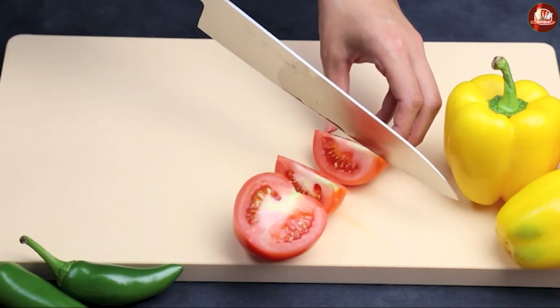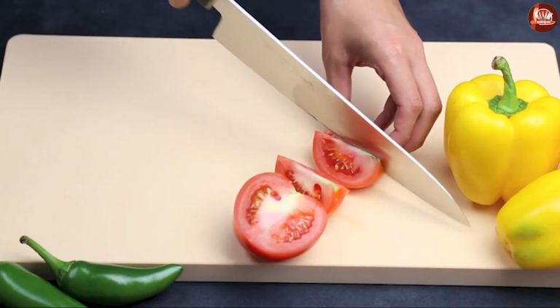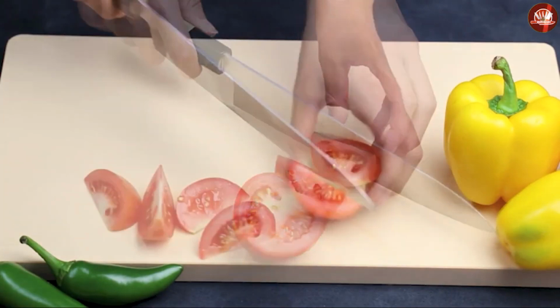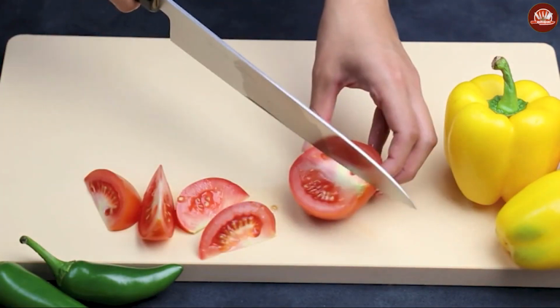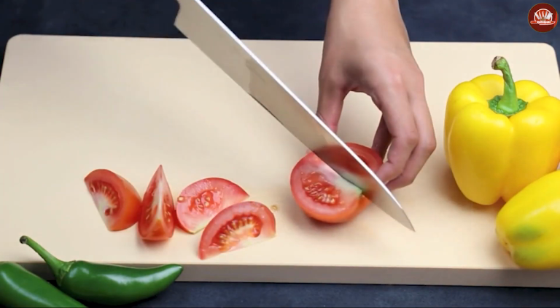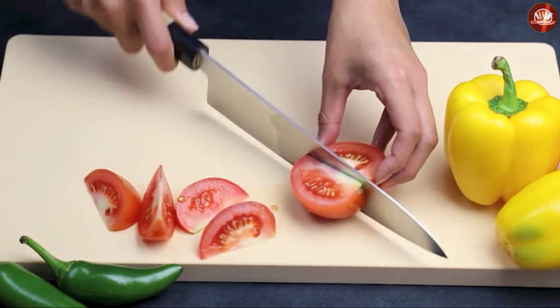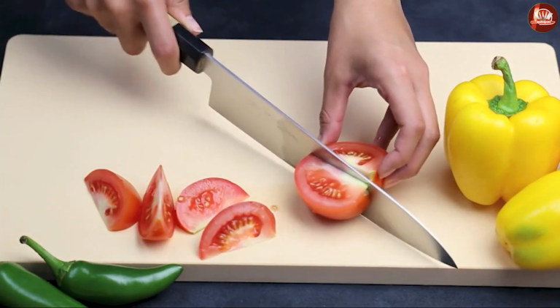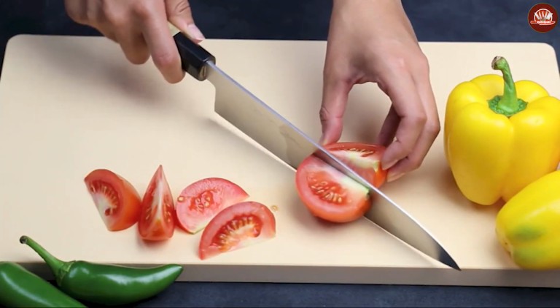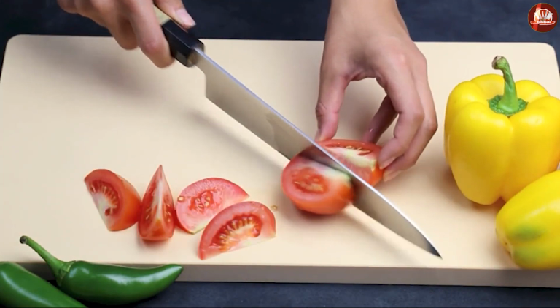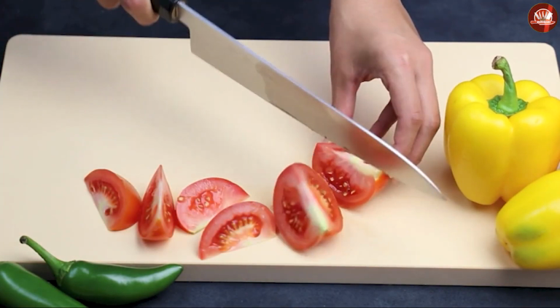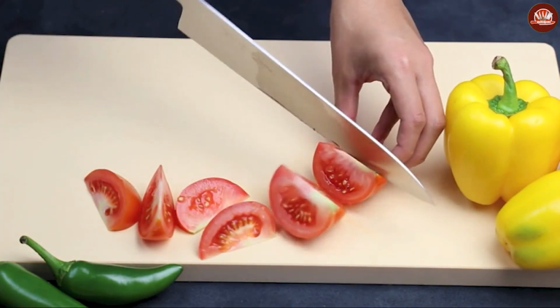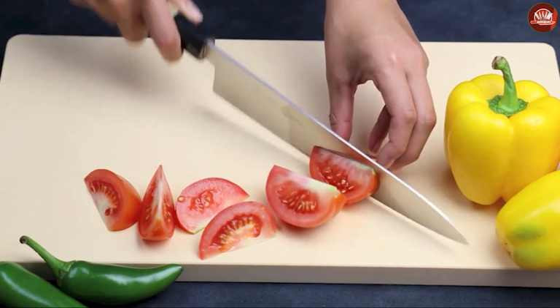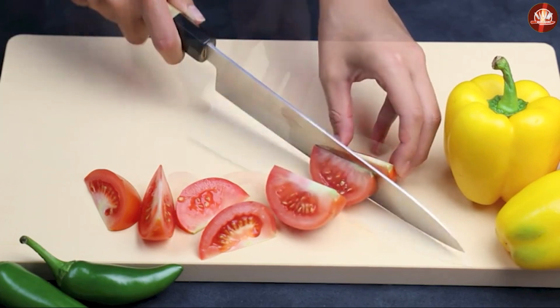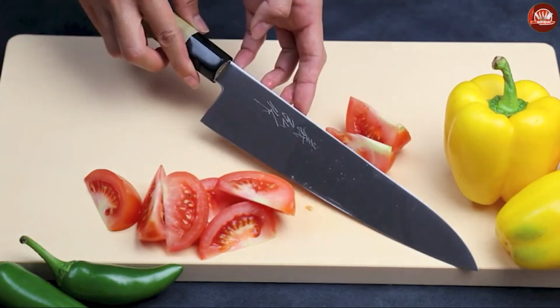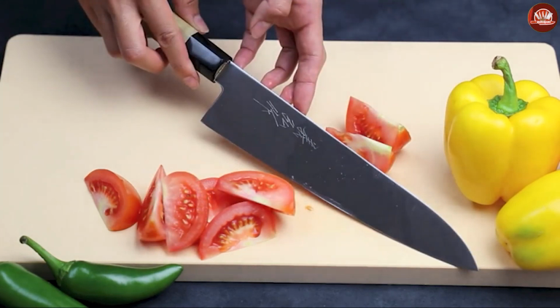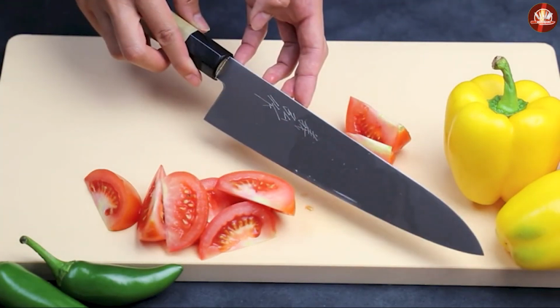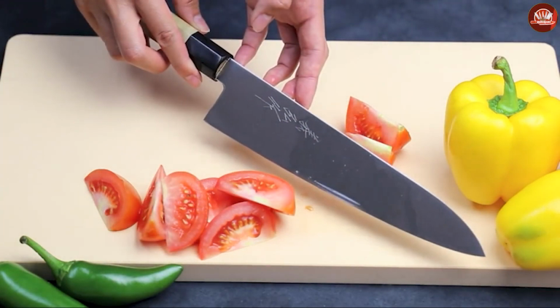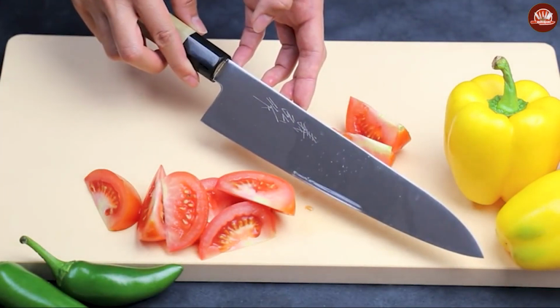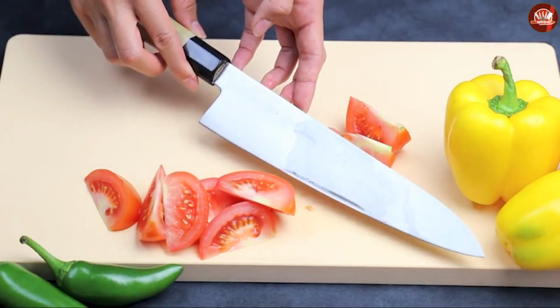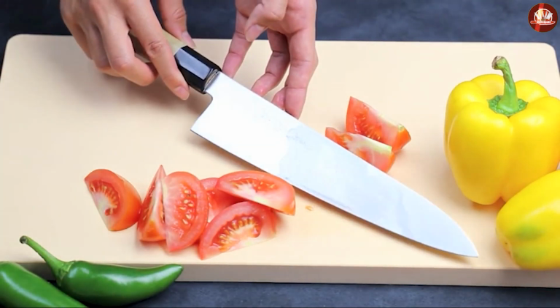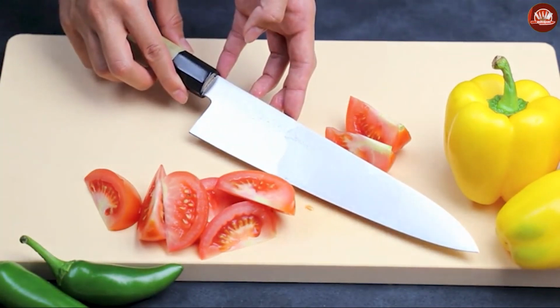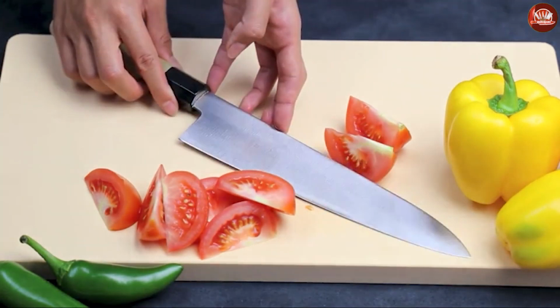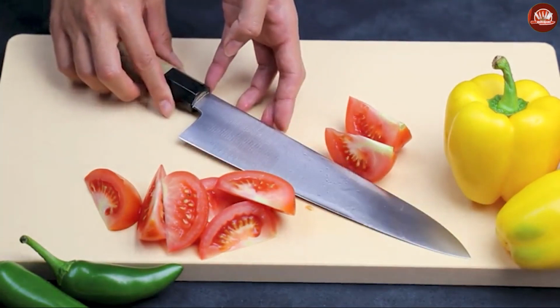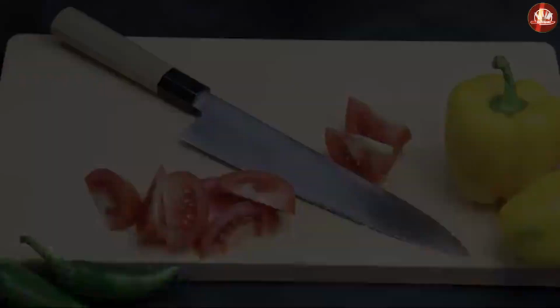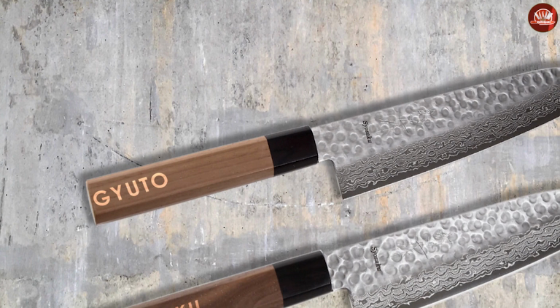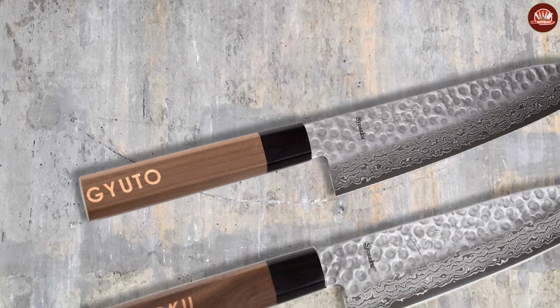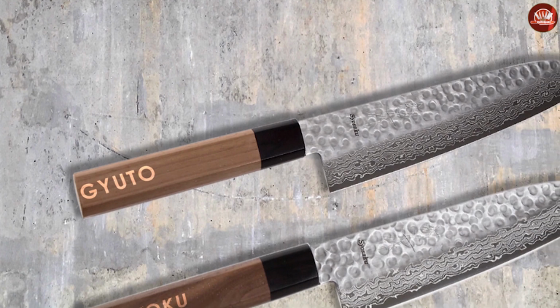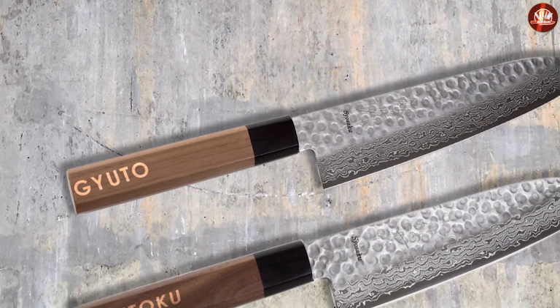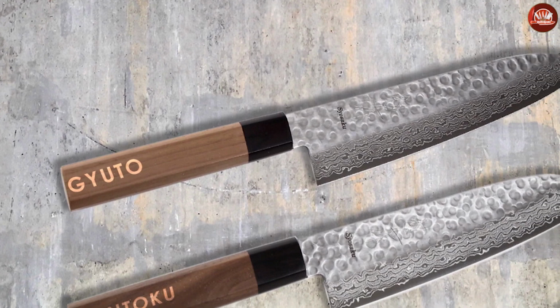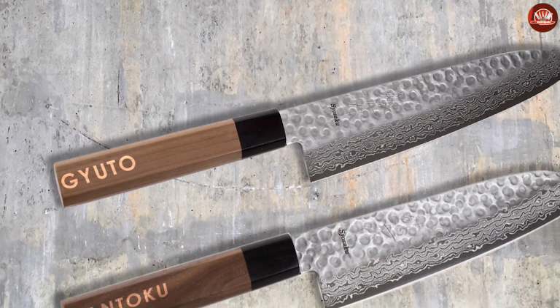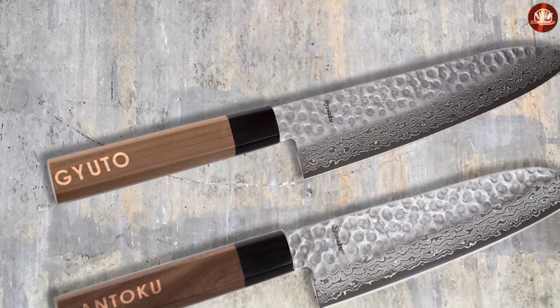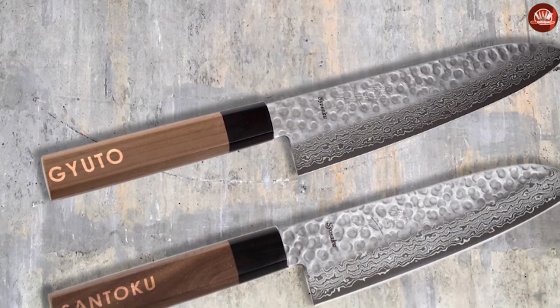Weight: judo knives are also typically lighter than chef knives. This is because they have thinner blades and lighter construction, which makes them lightweight and nimble. However, chef knives with a full tang handle tend to be heavier than judo knives.